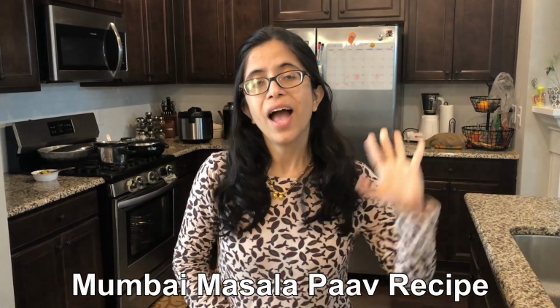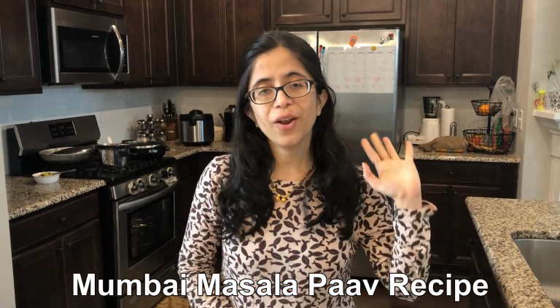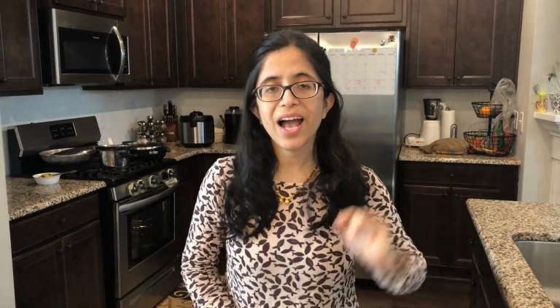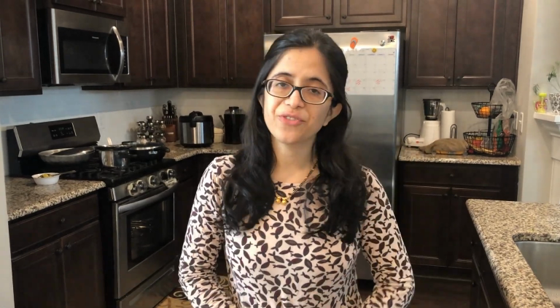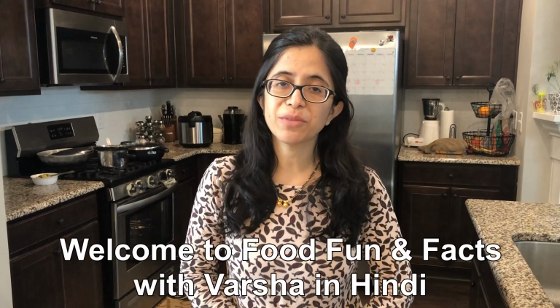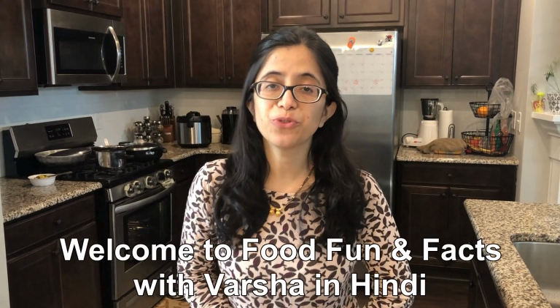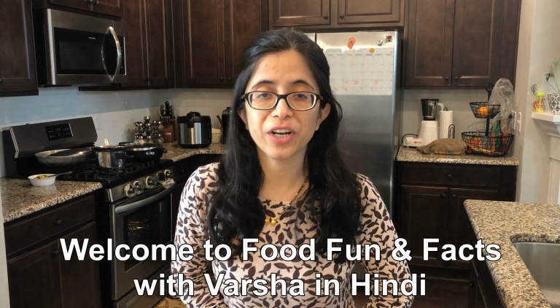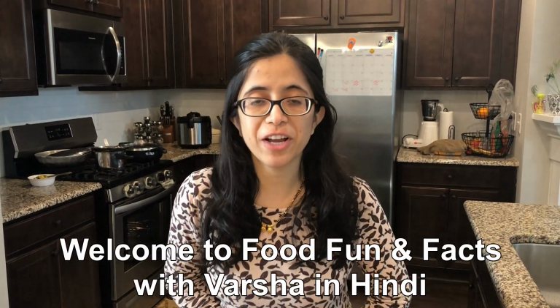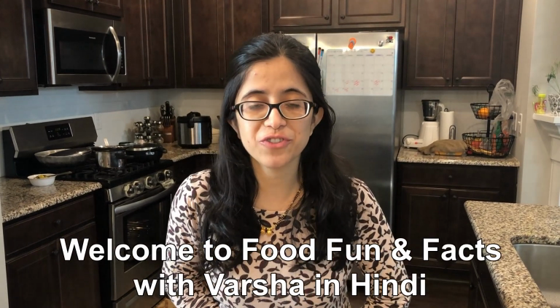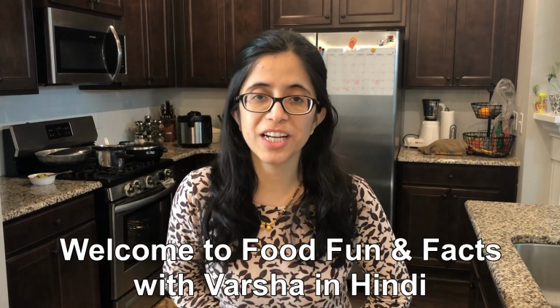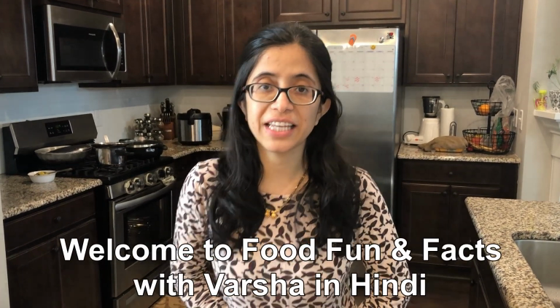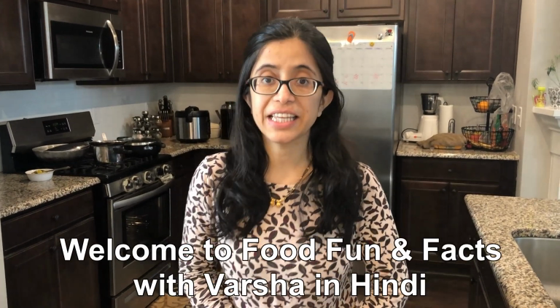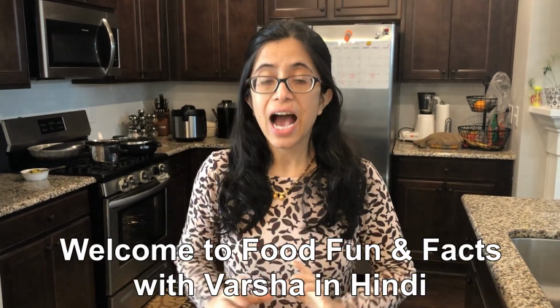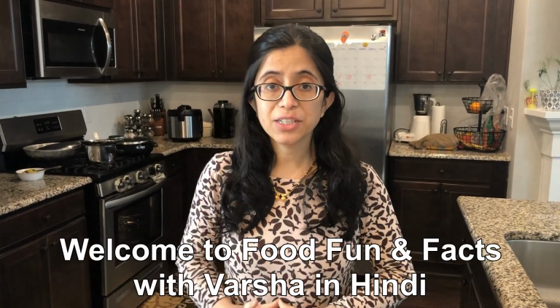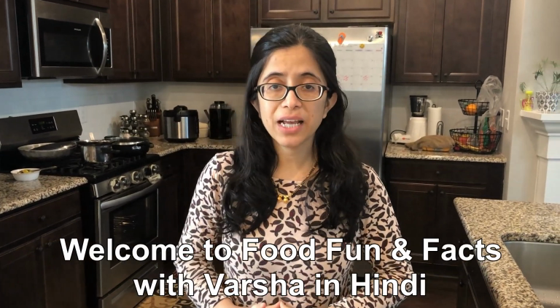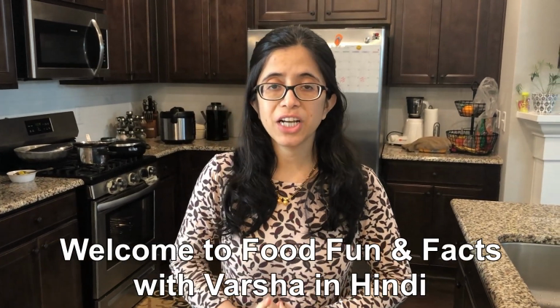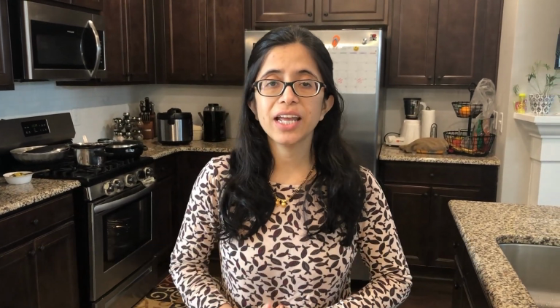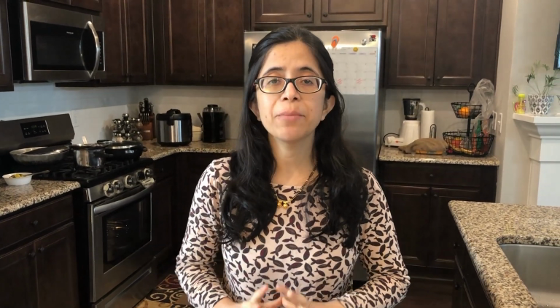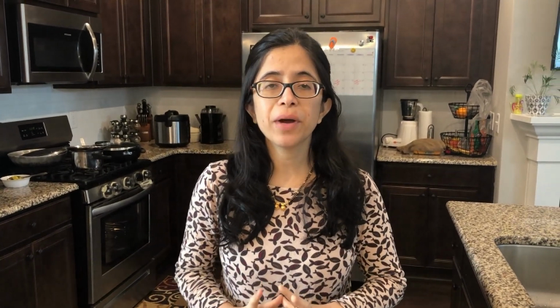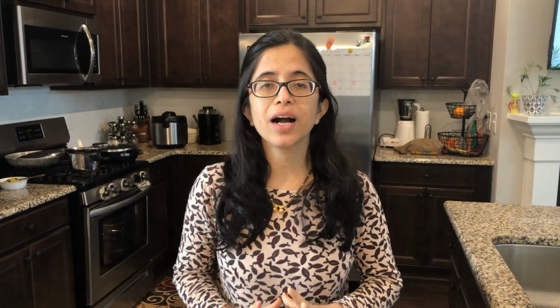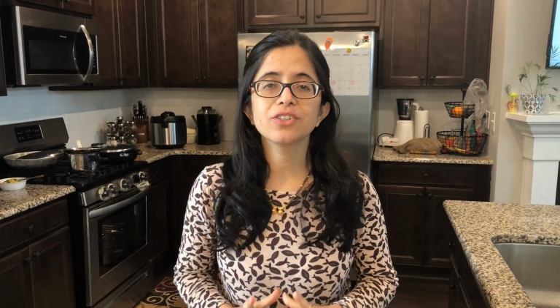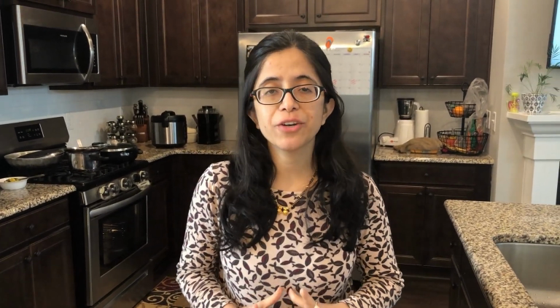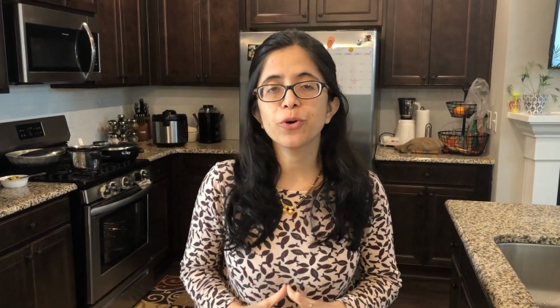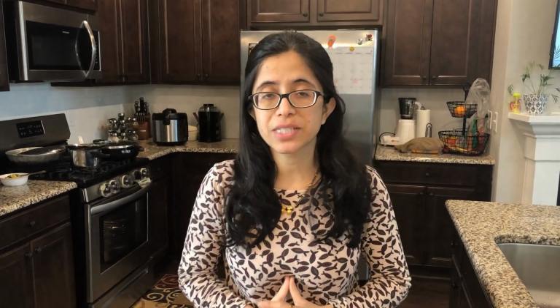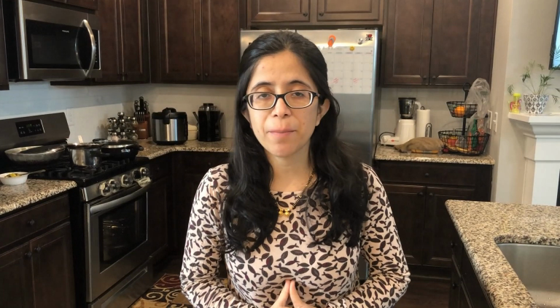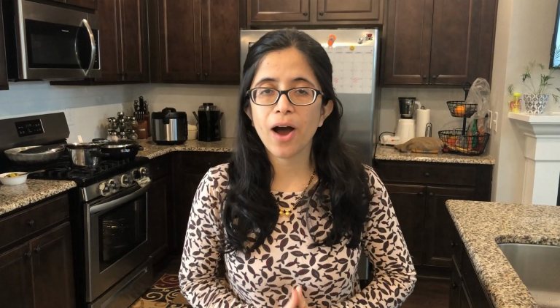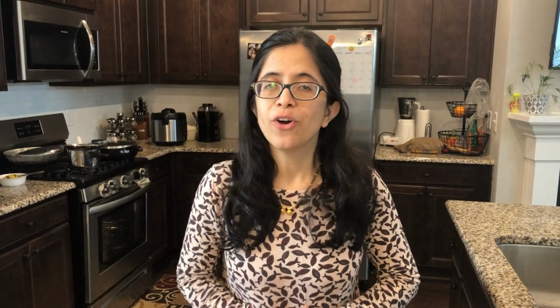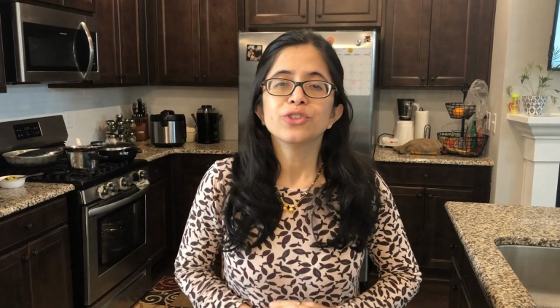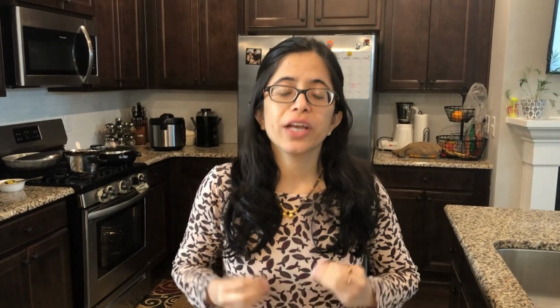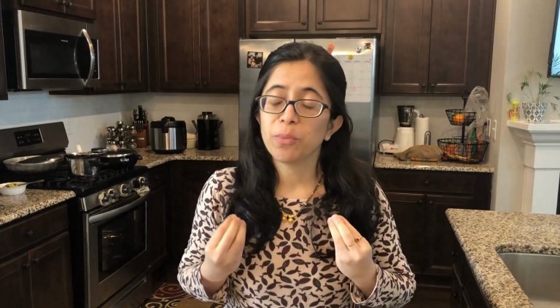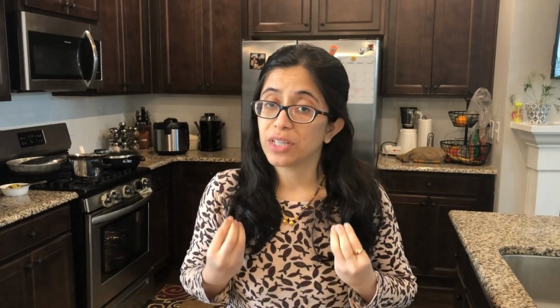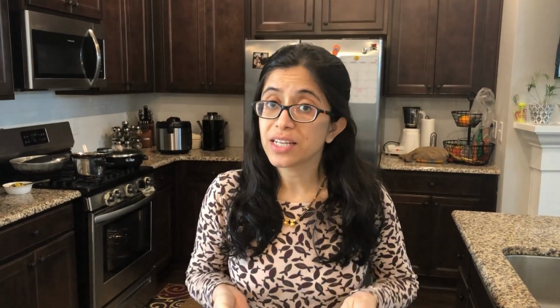Hello guys! Welcome to Food, Fun and Facts with Varsha in Hindi. Today we are going to make Mumbai's street food masala pav, which is very easy.